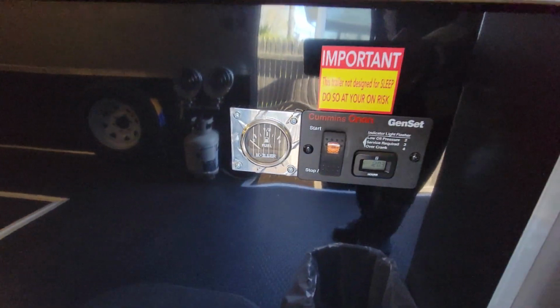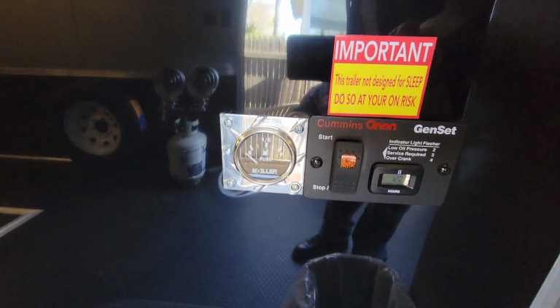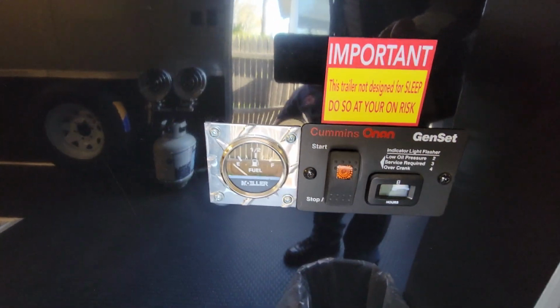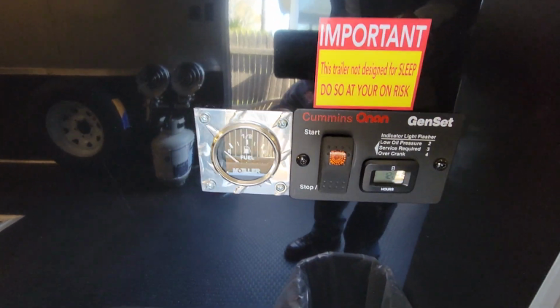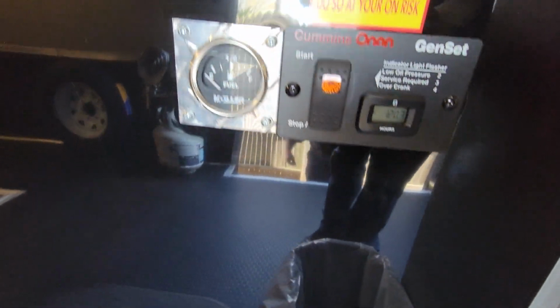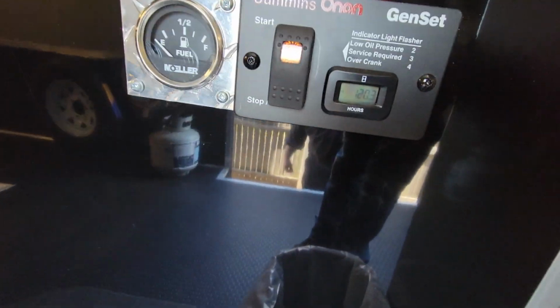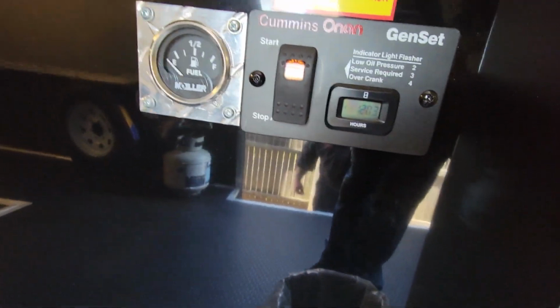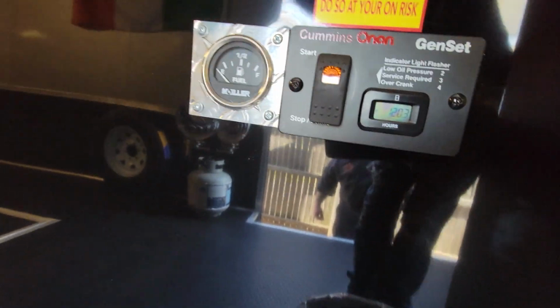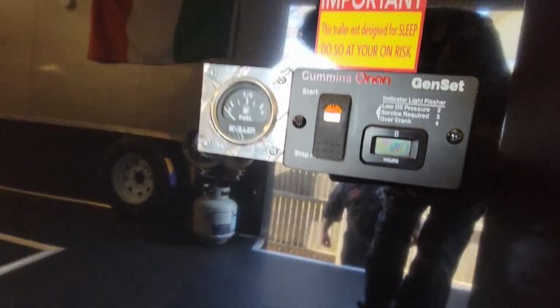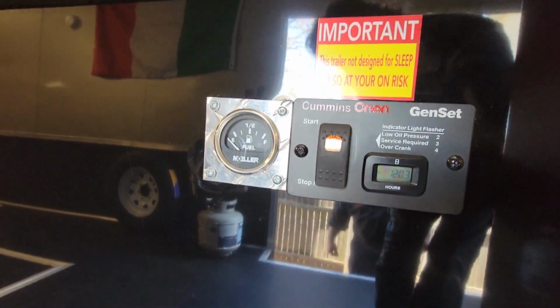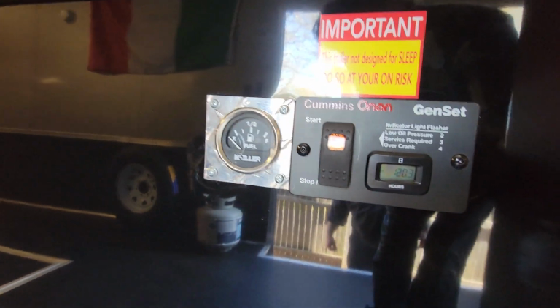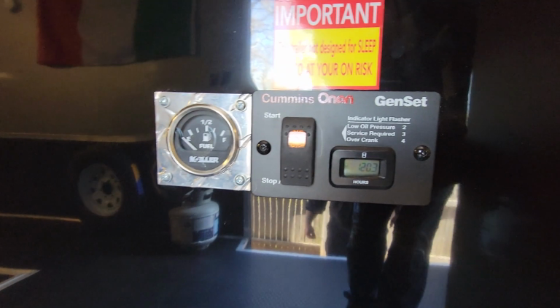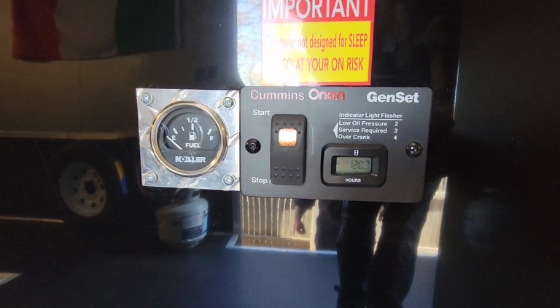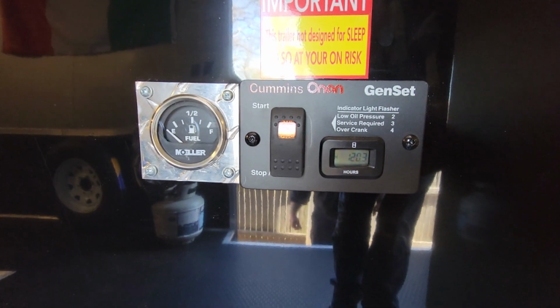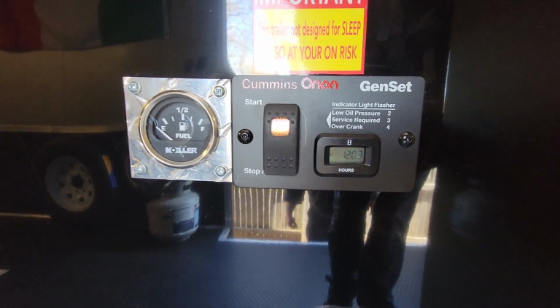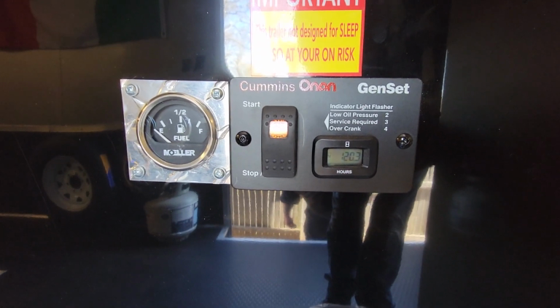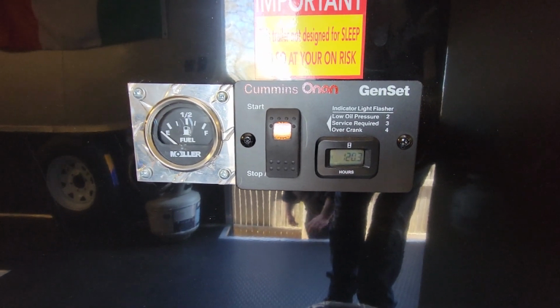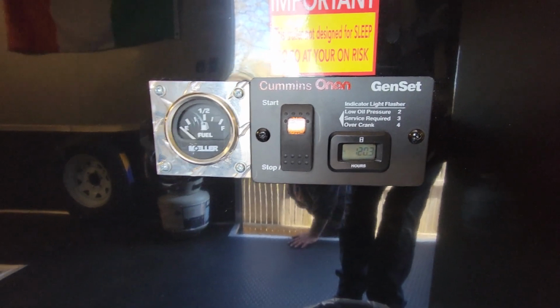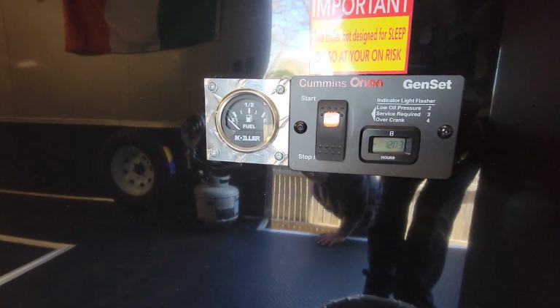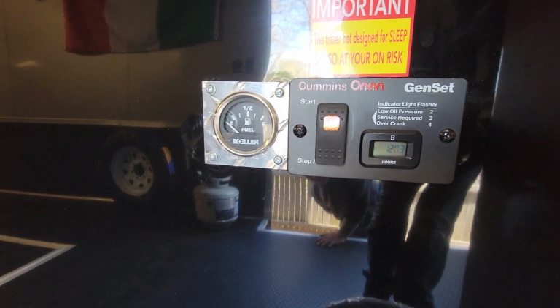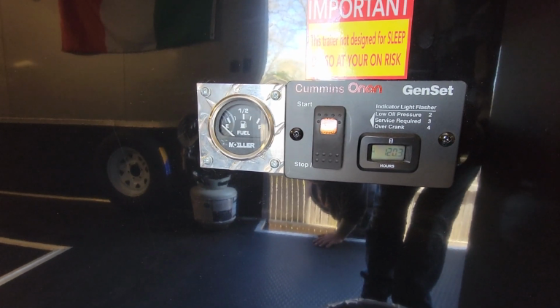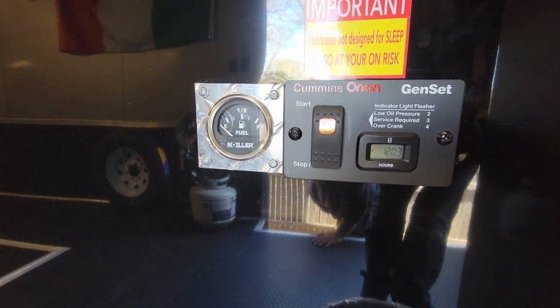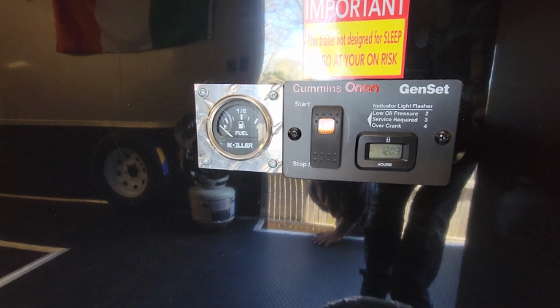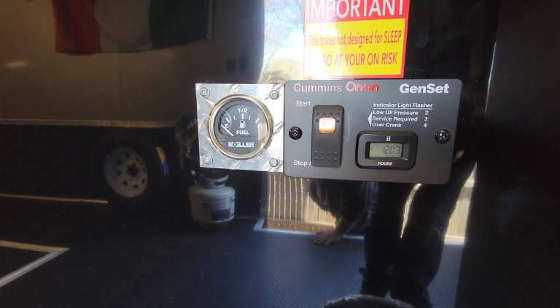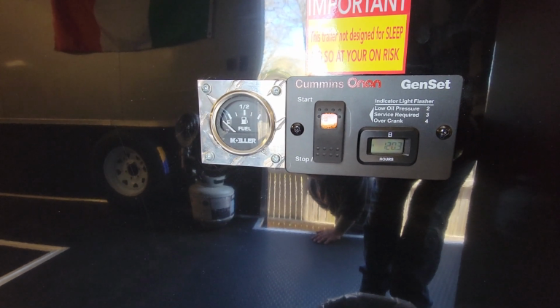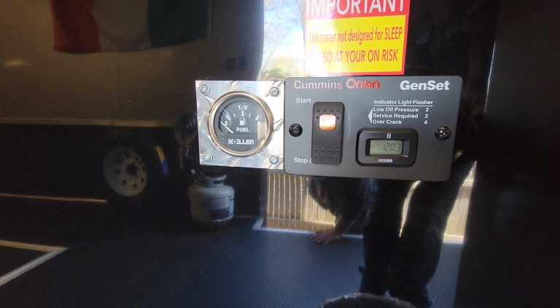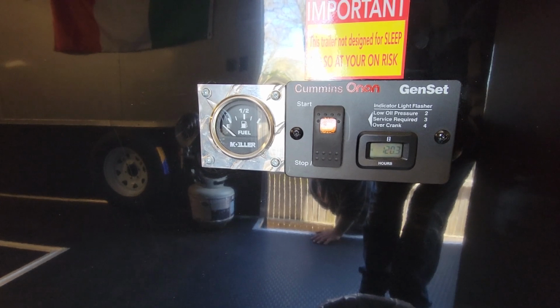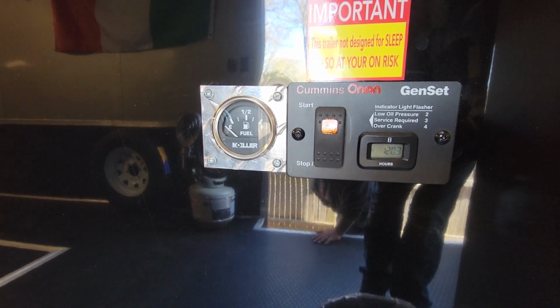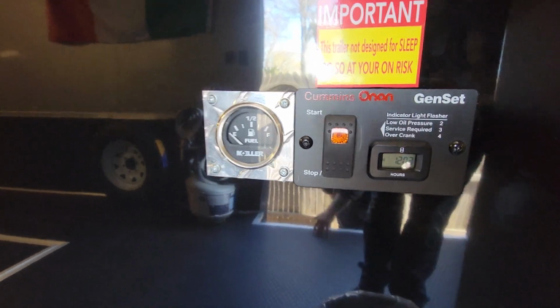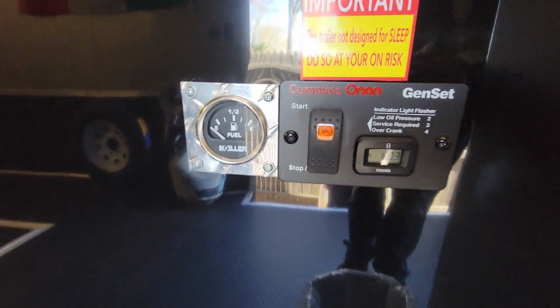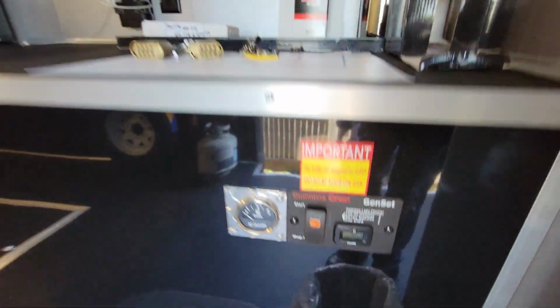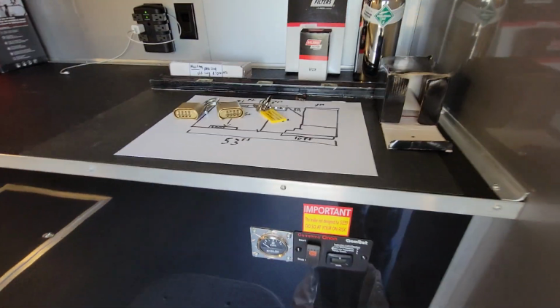Oh, and there's a fuel tank. It's got about 120 hours on it — probably just test hours.